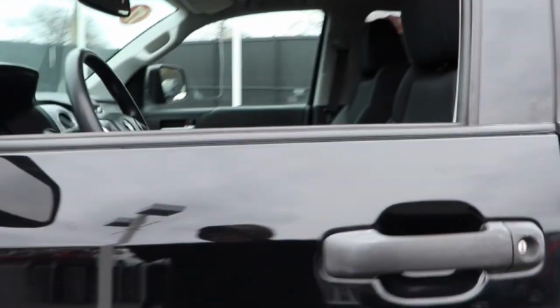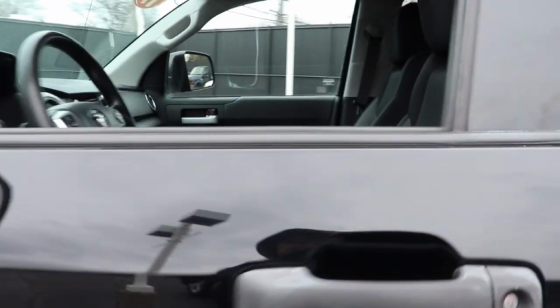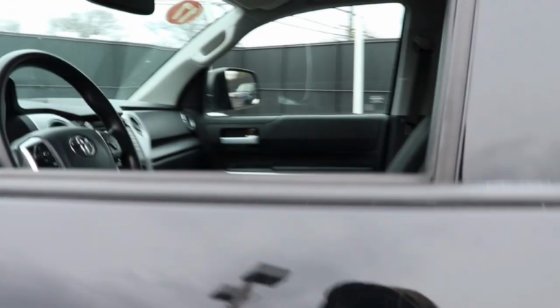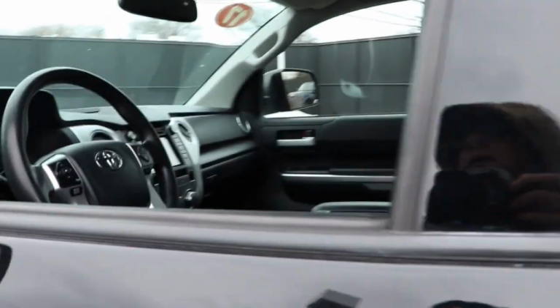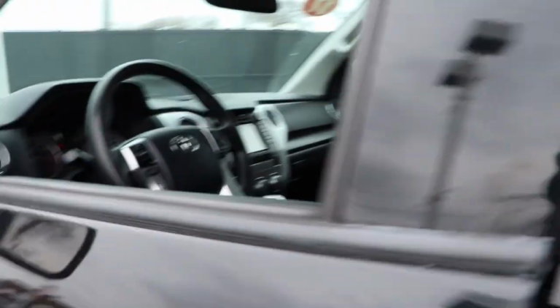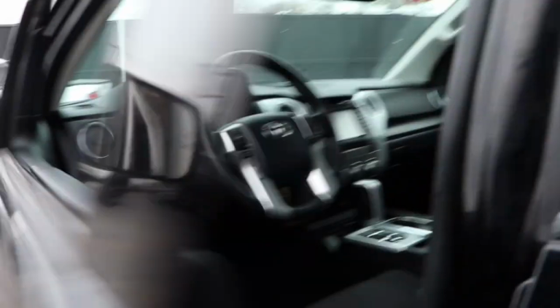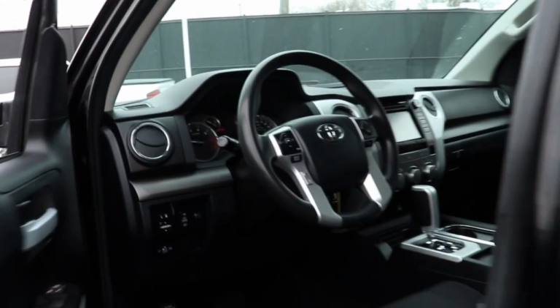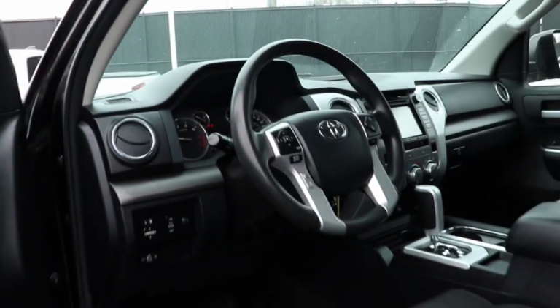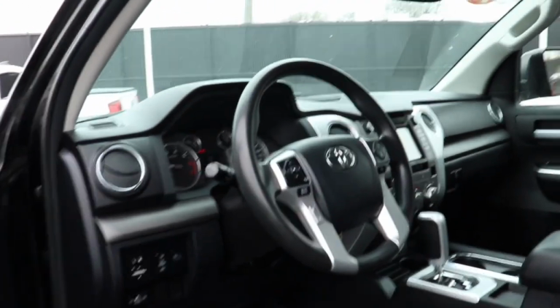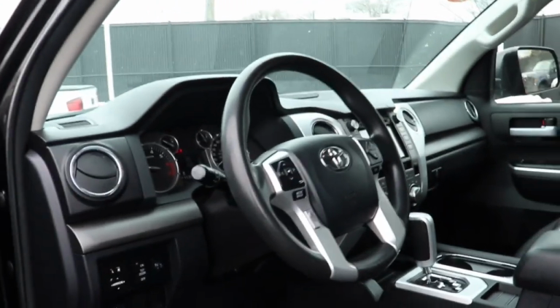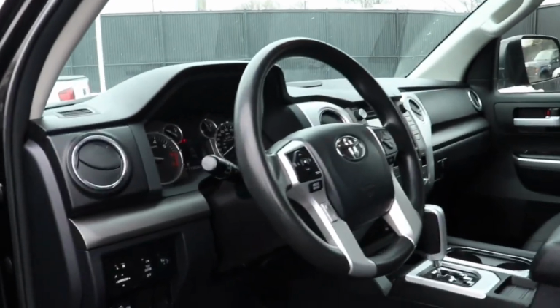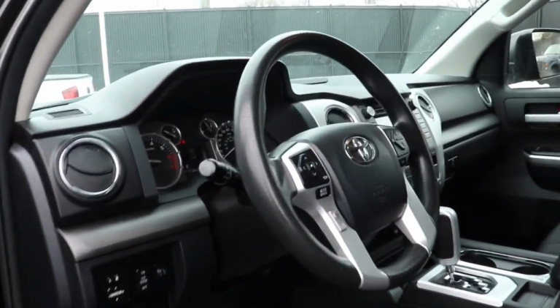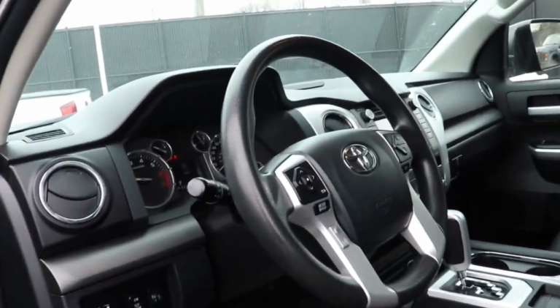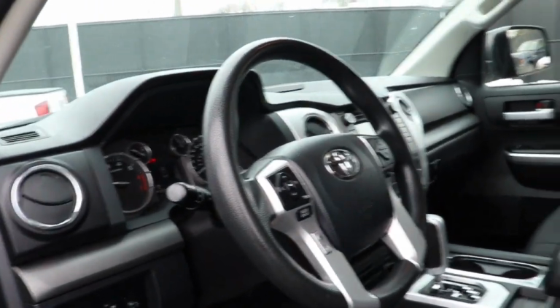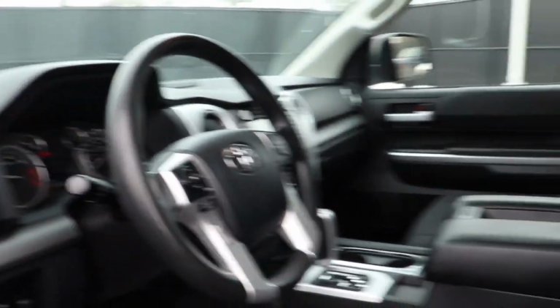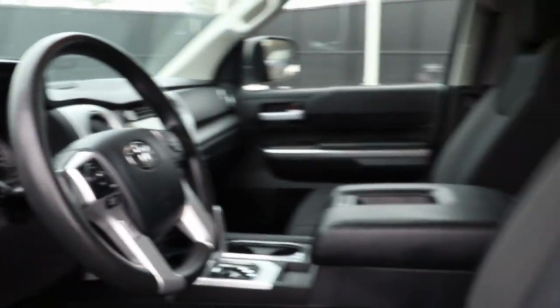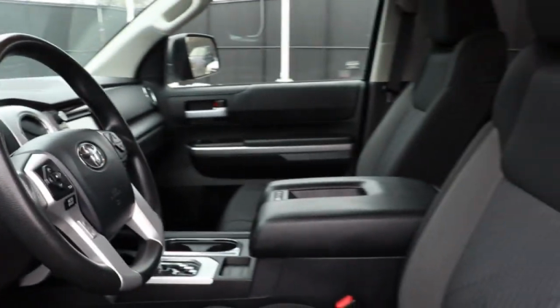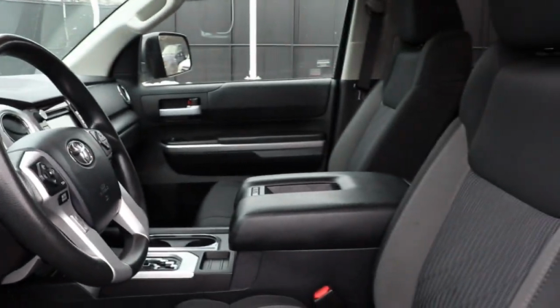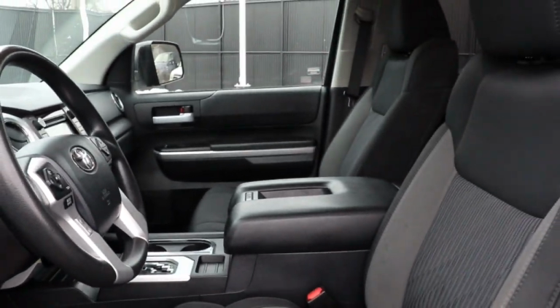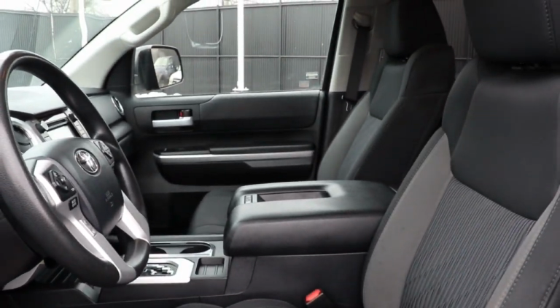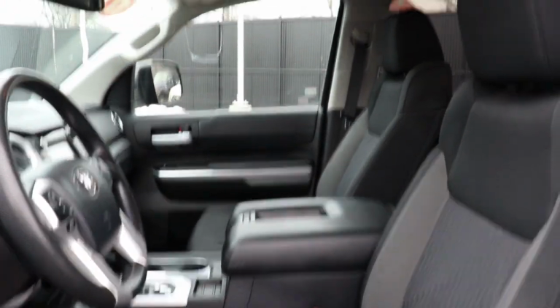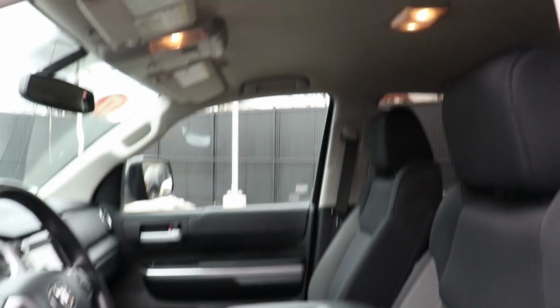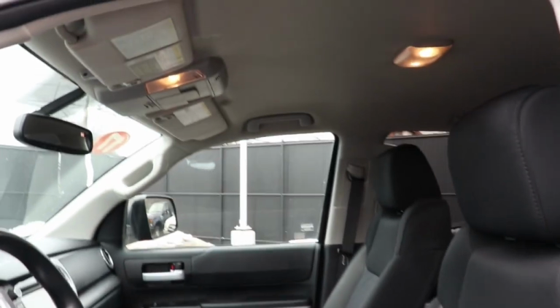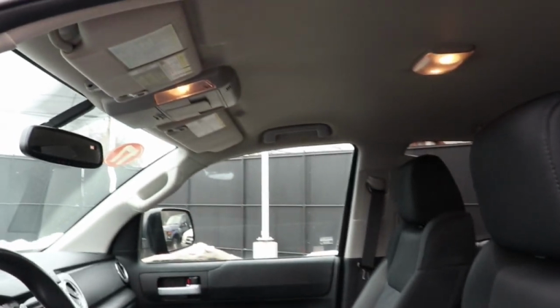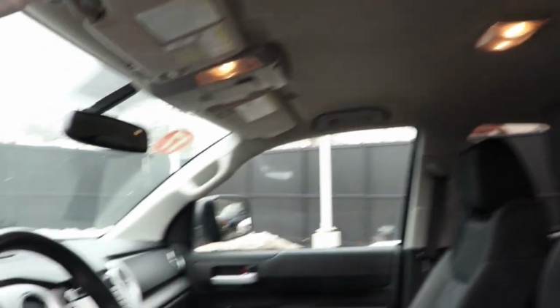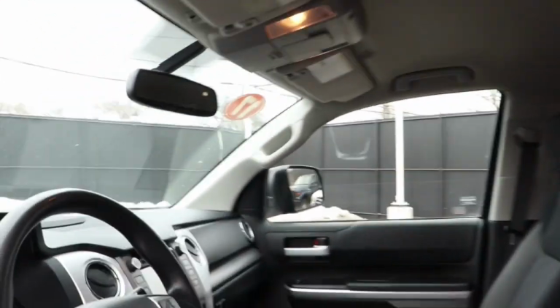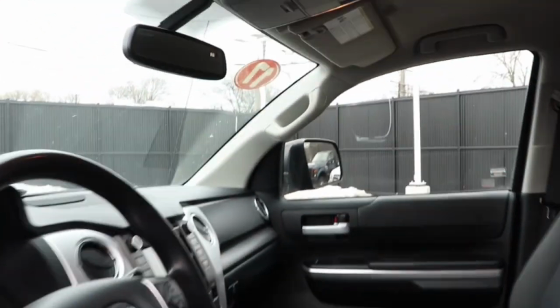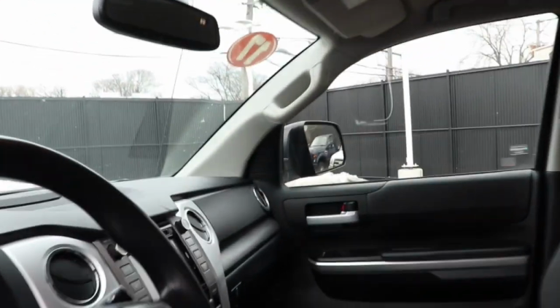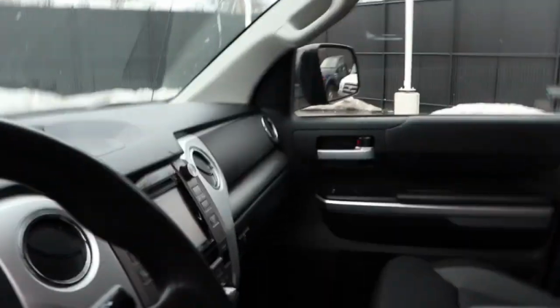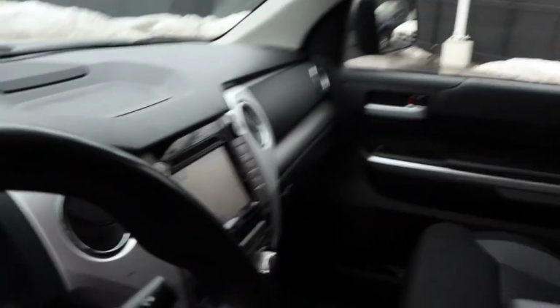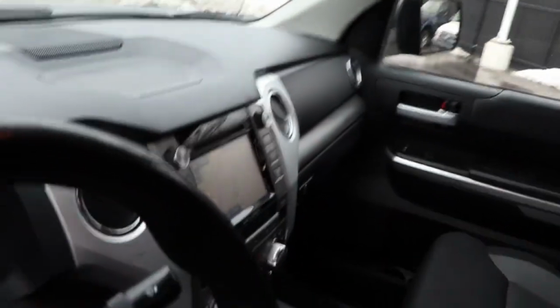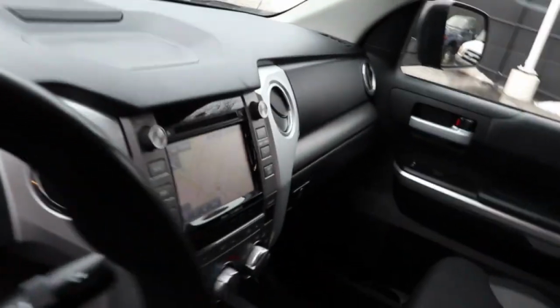Modern styling, advanced safety and infotainment tech, and a suite of creature comforts are on board to make every drive secure, competent, and relaxing.